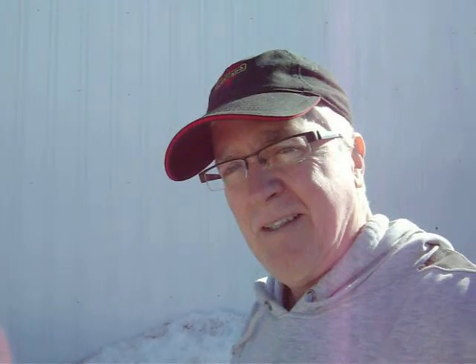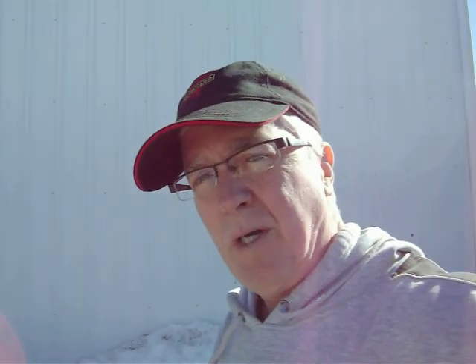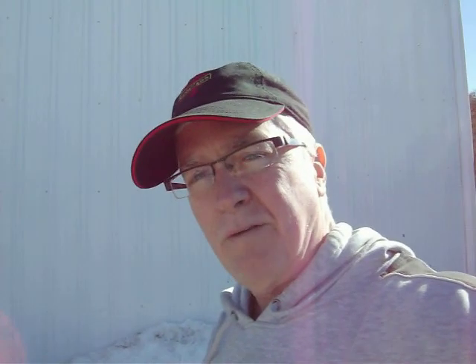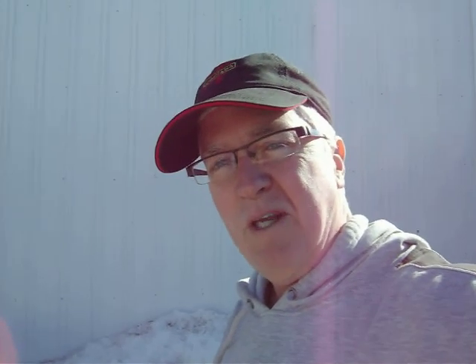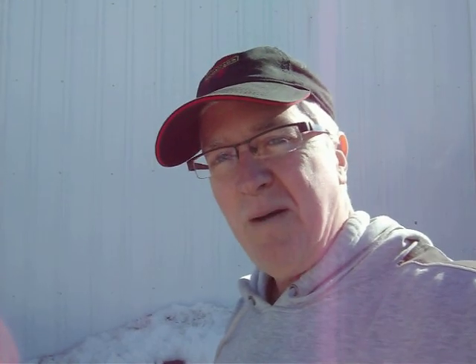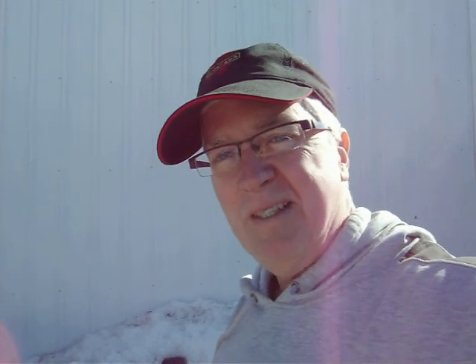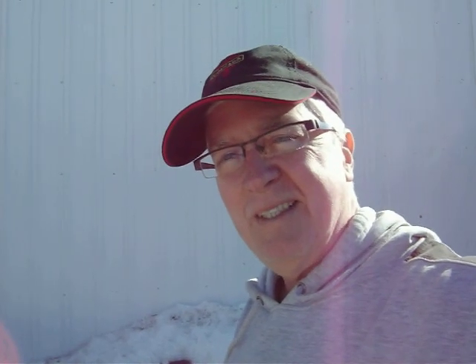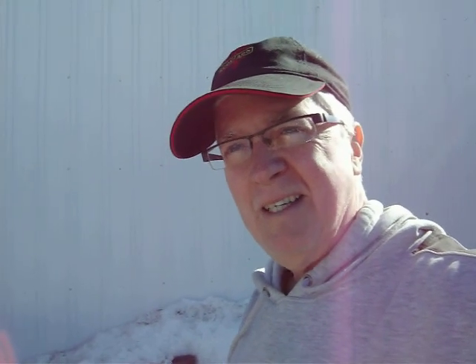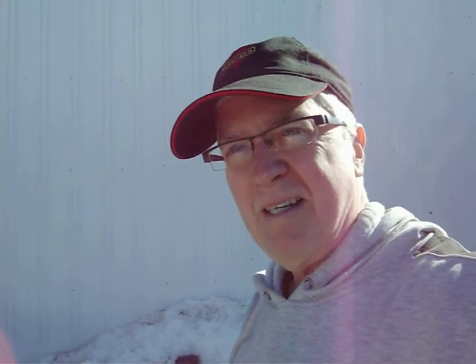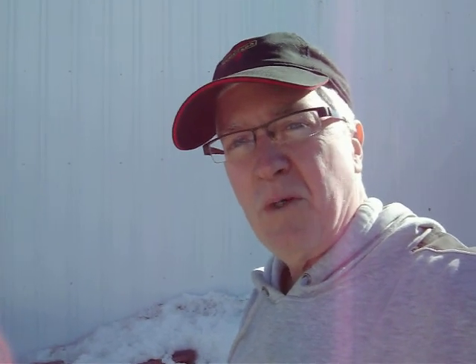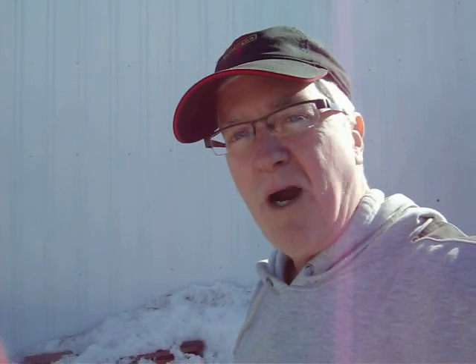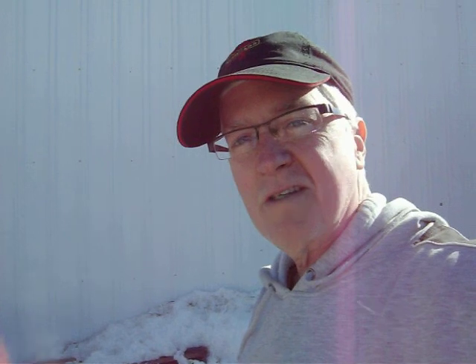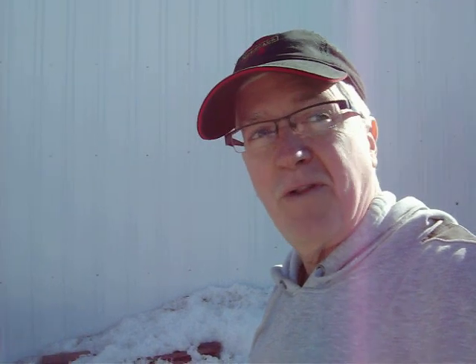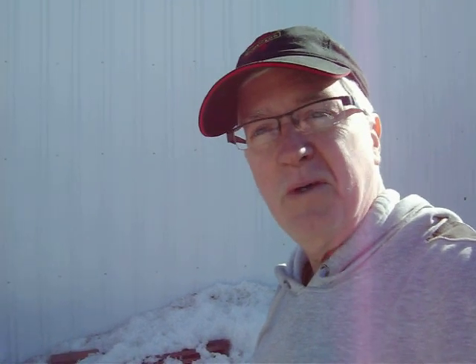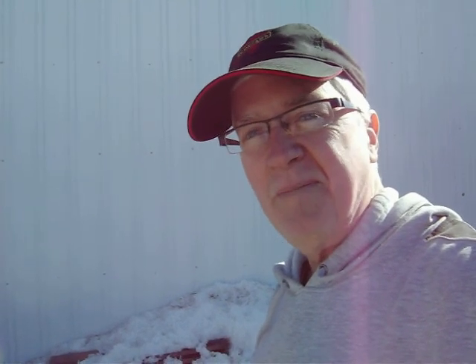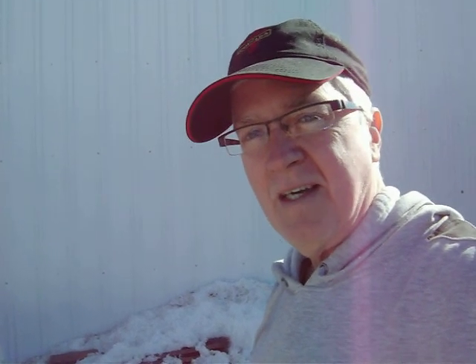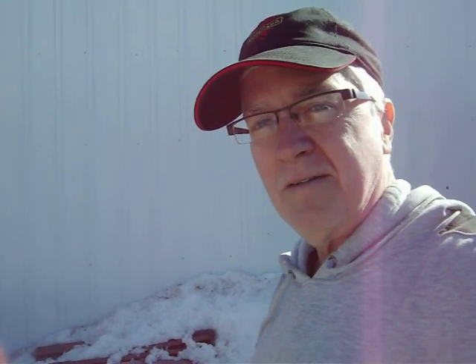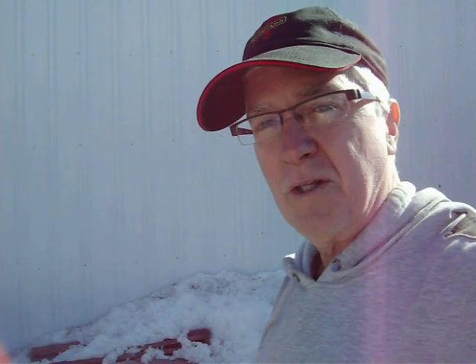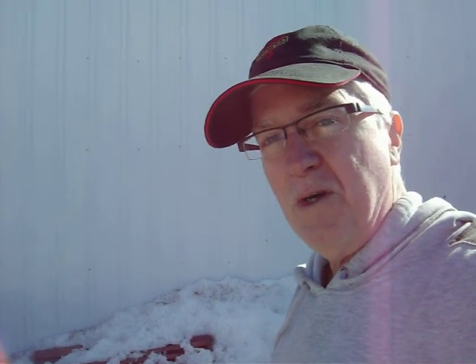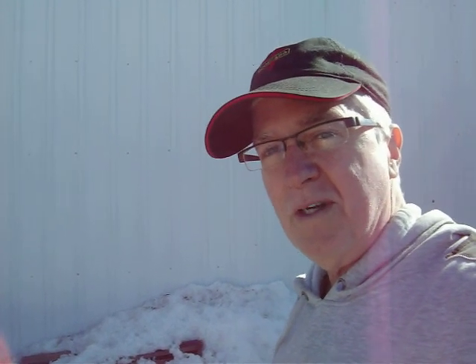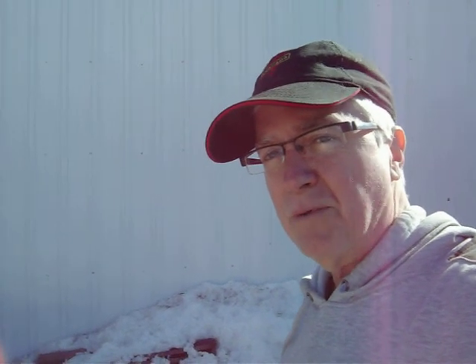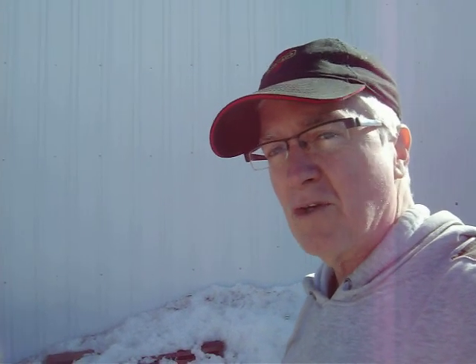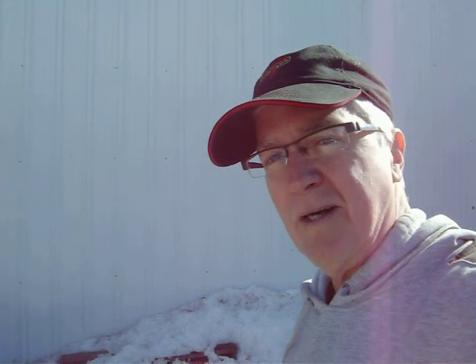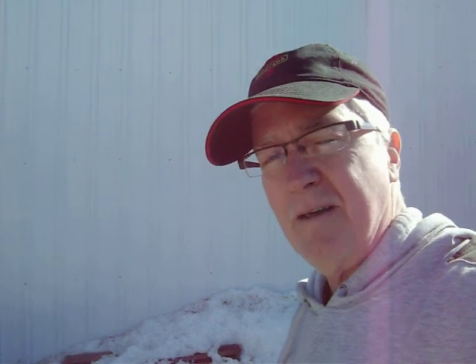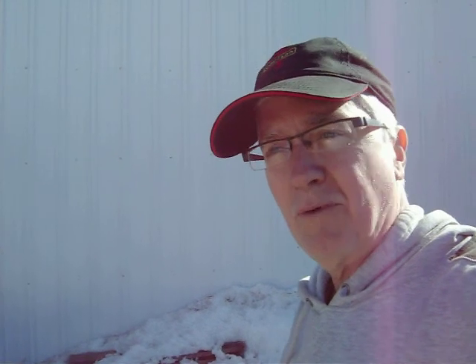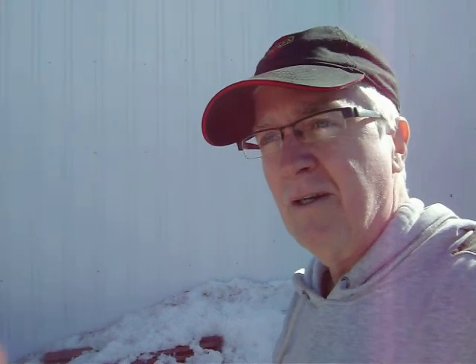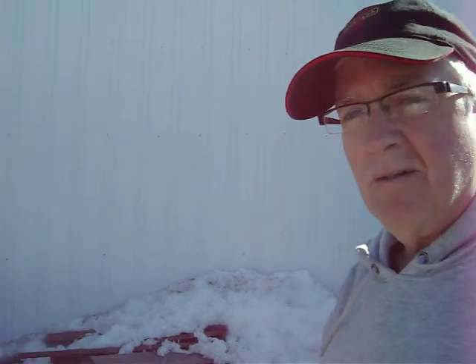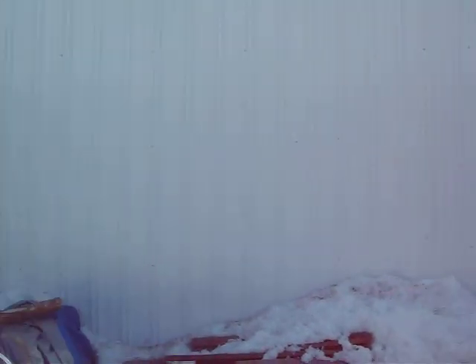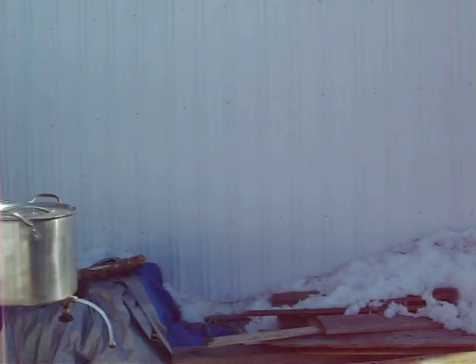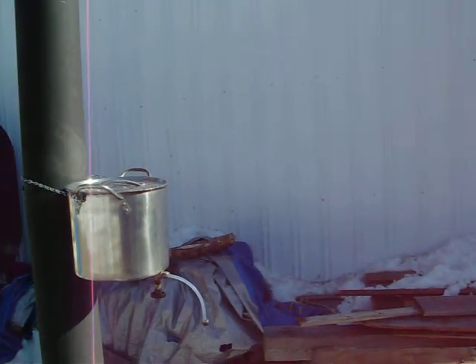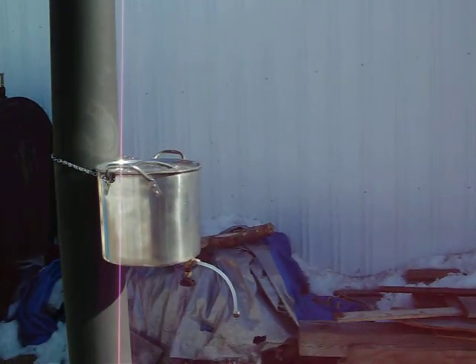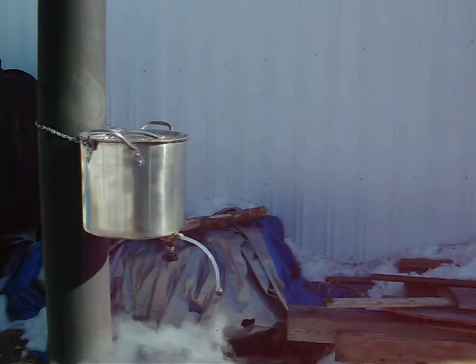Now we're out here at the Field of Dreams farm again. It's getting towards the end of March and the sap's growing really good. I just wanted to show you what we did for improvements on our evaporator — we added a gravity feed system.